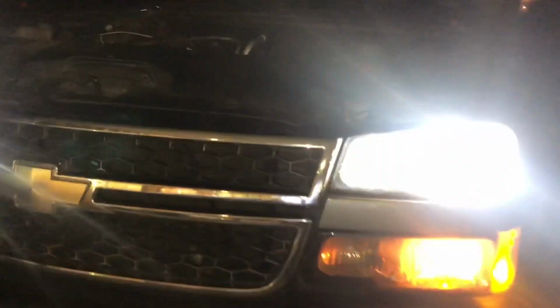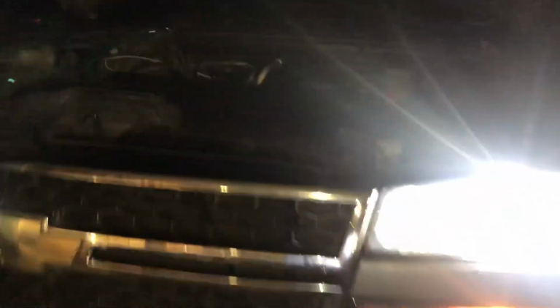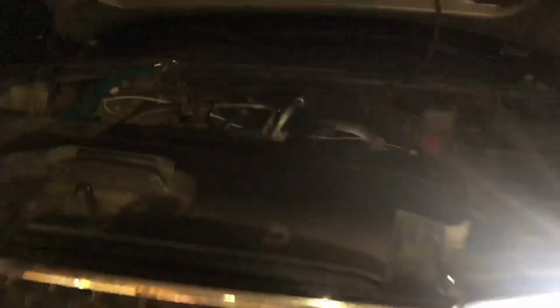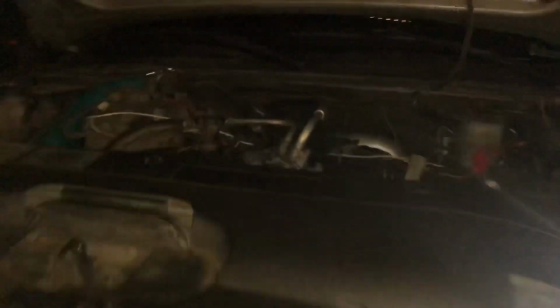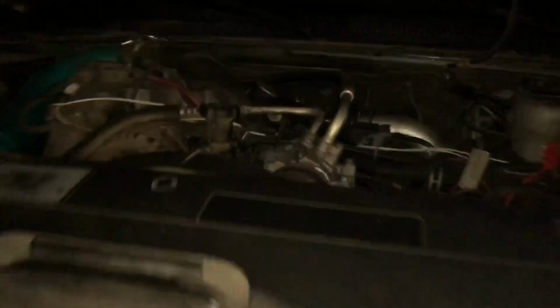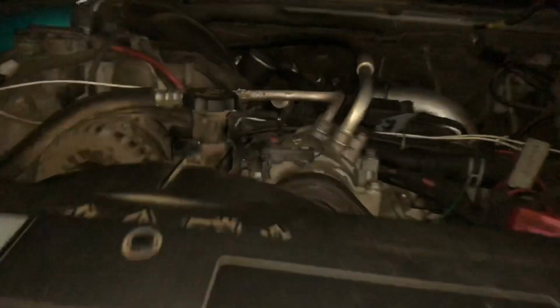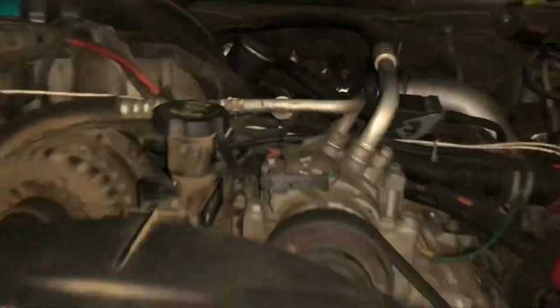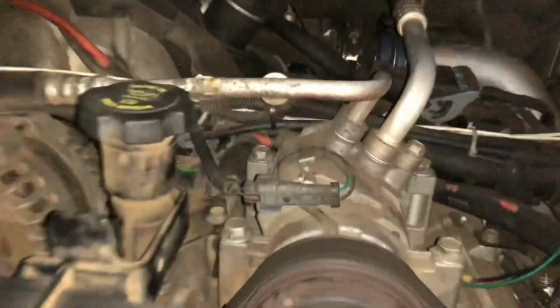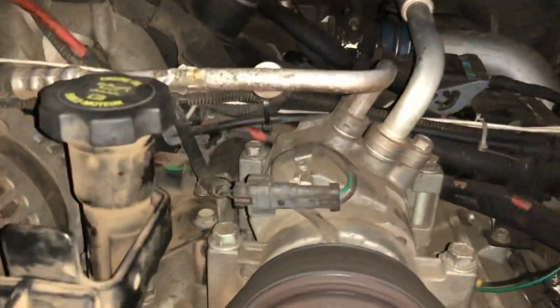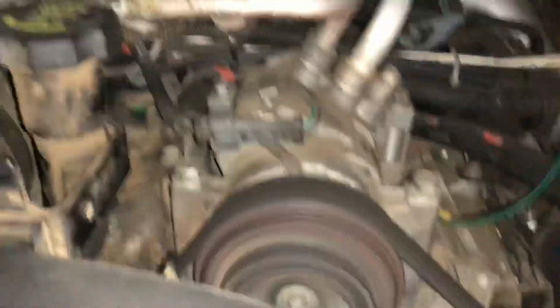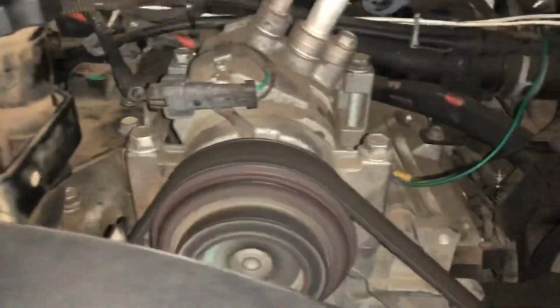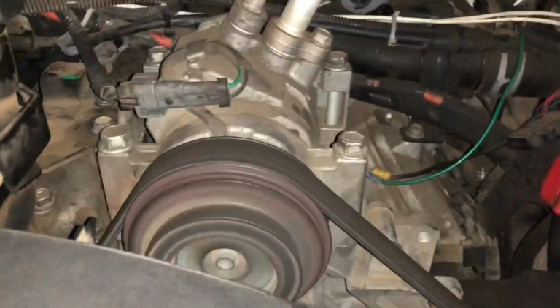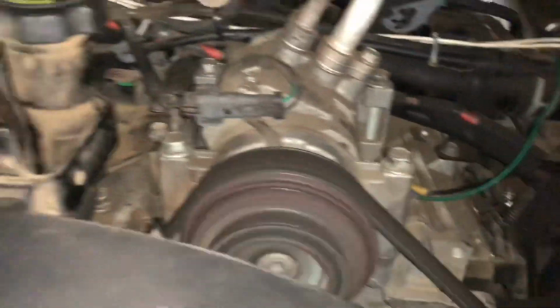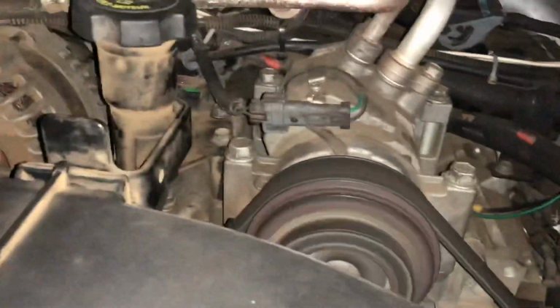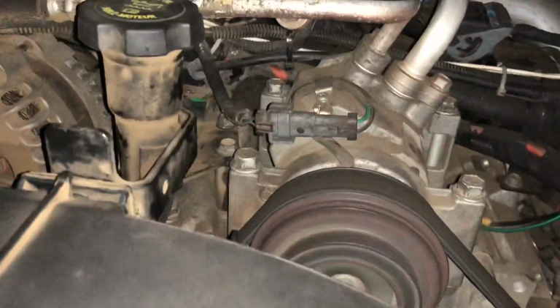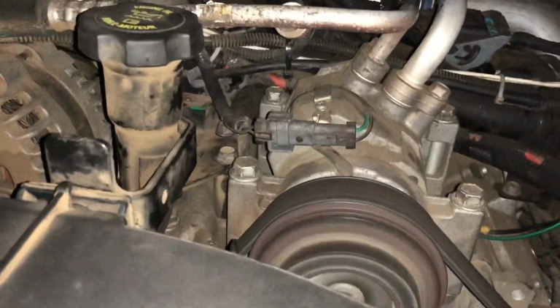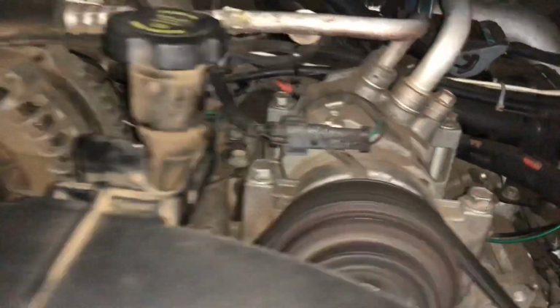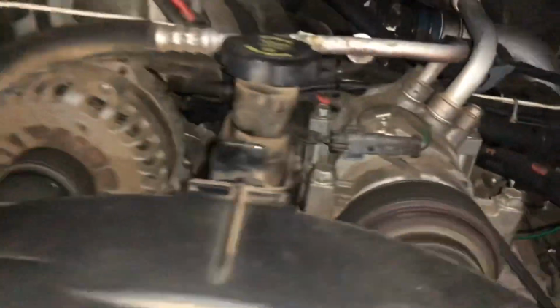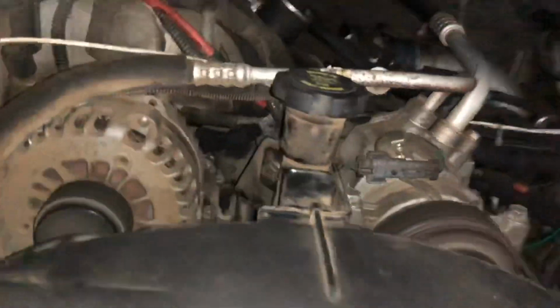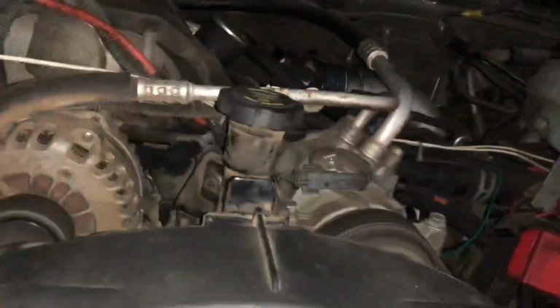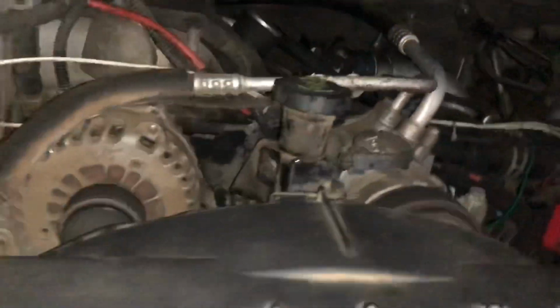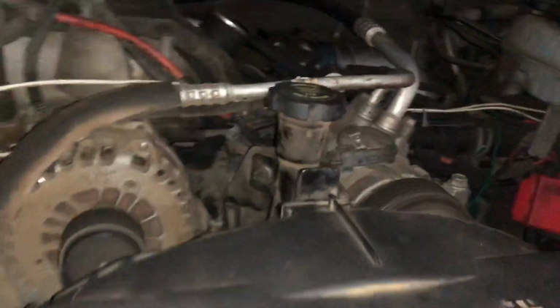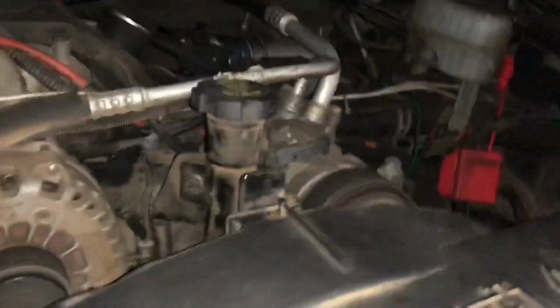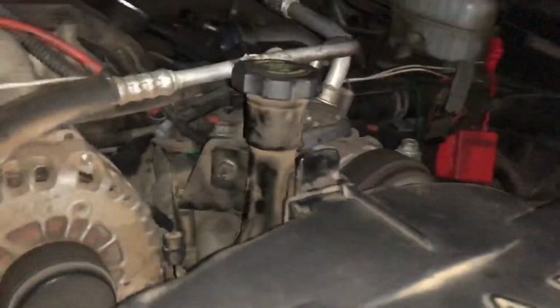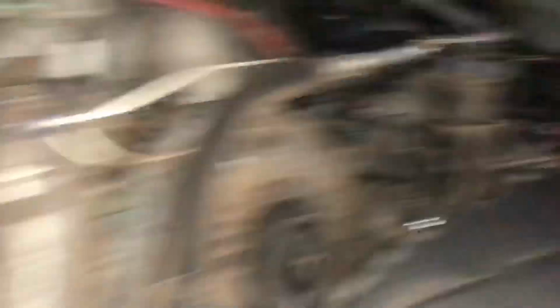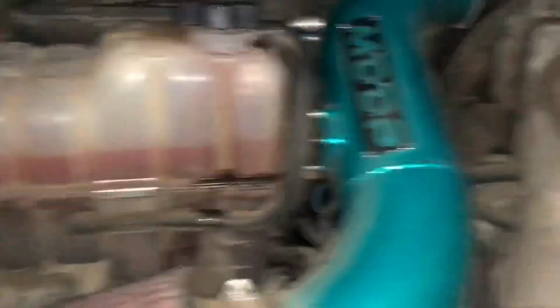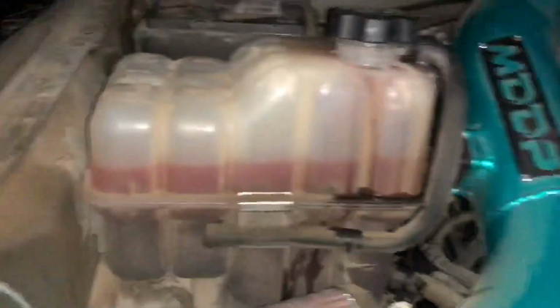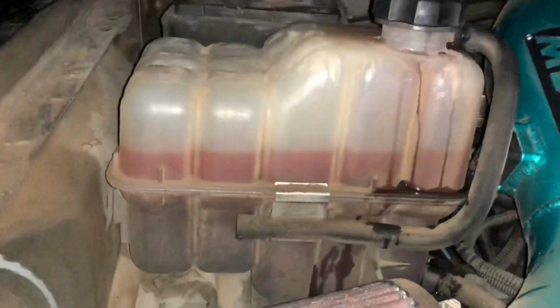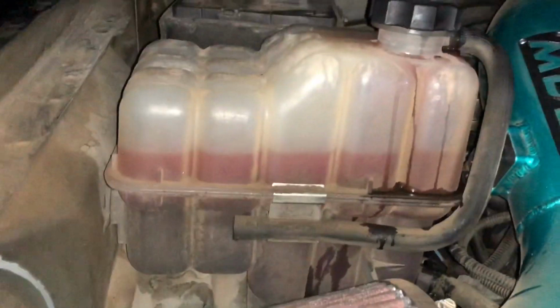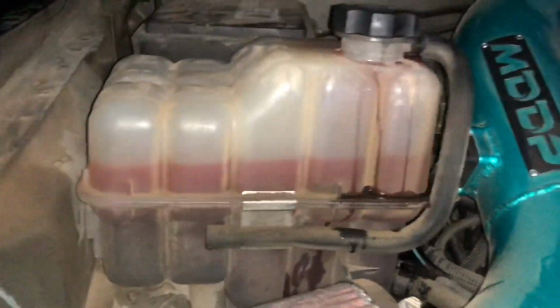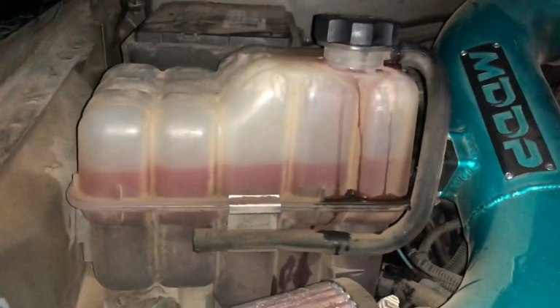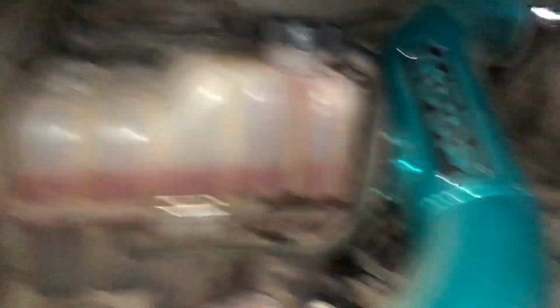All right, I've got the fluids topped off, everything's all back together and running — good to go.